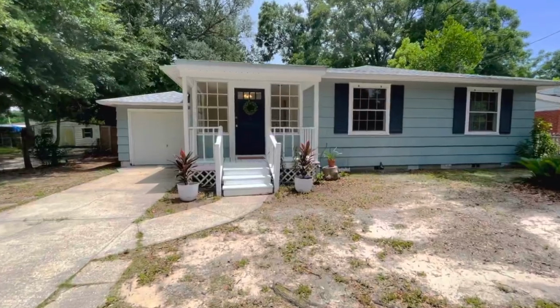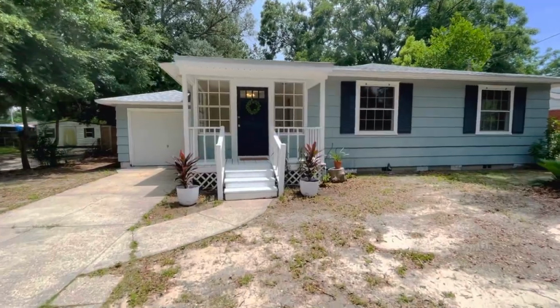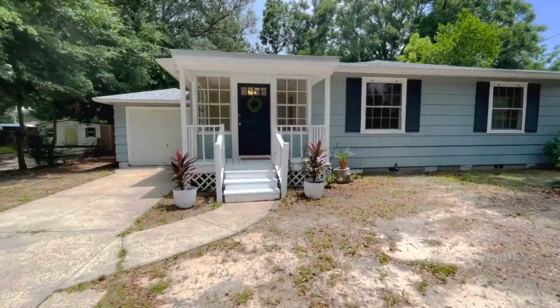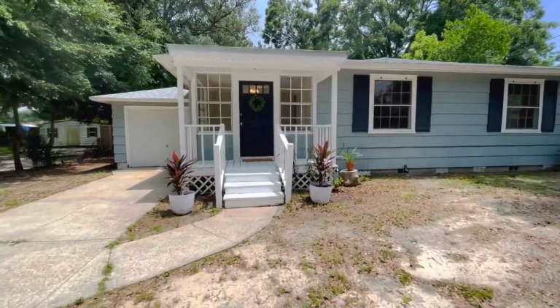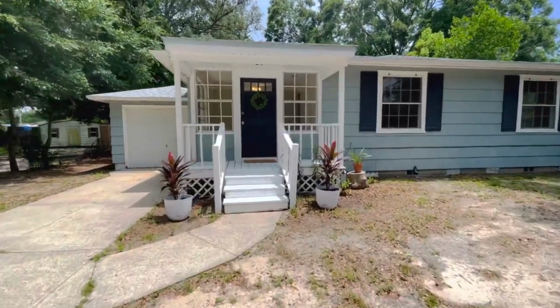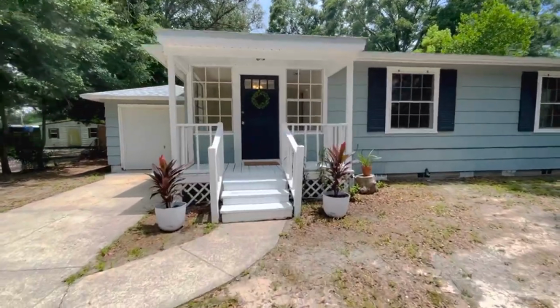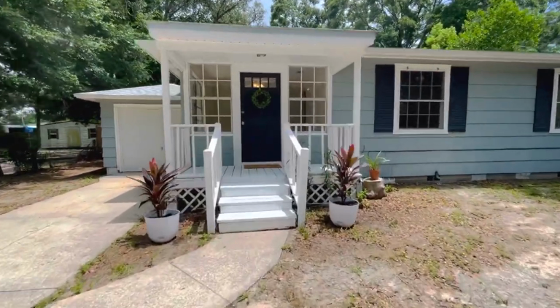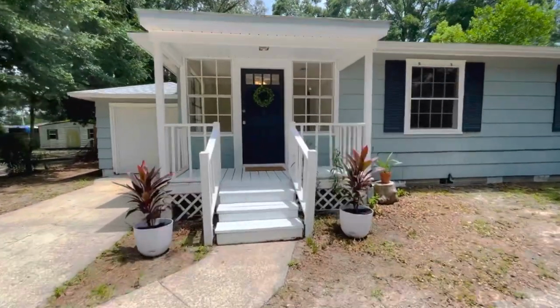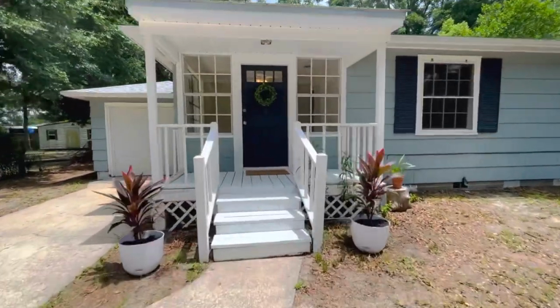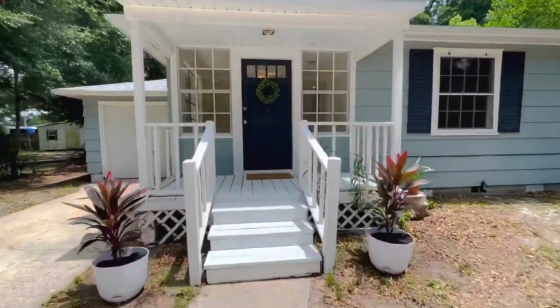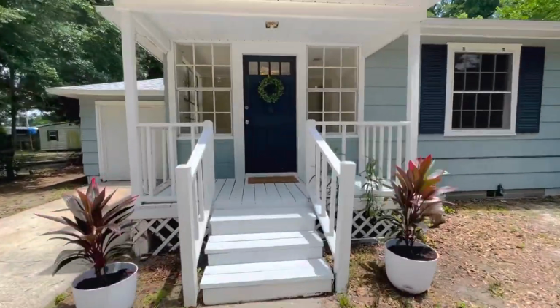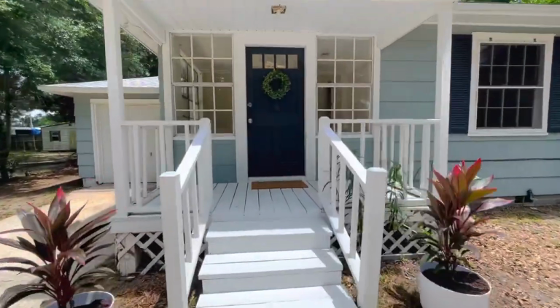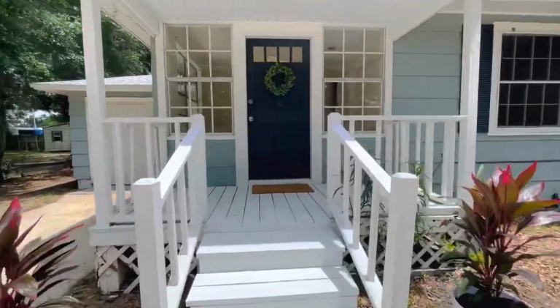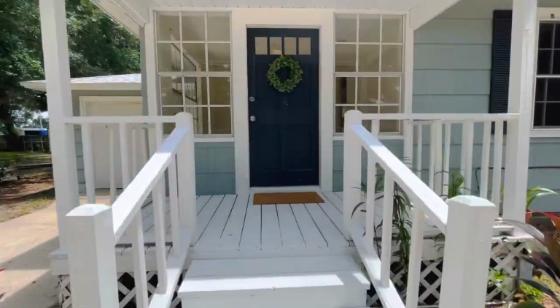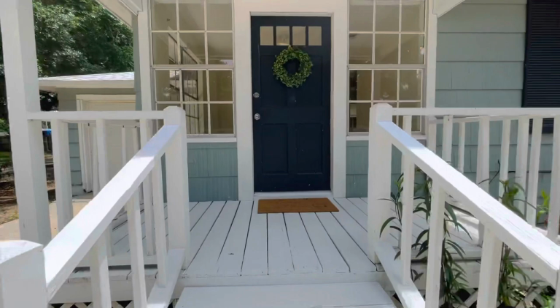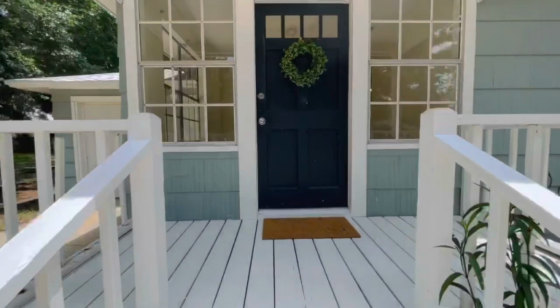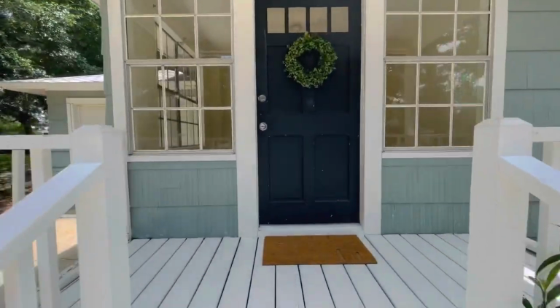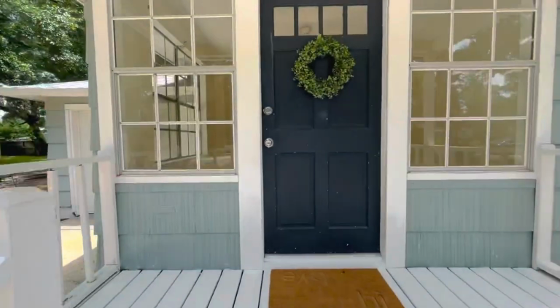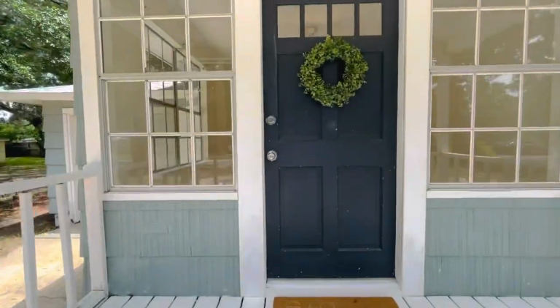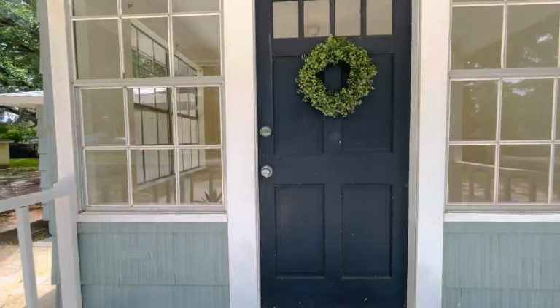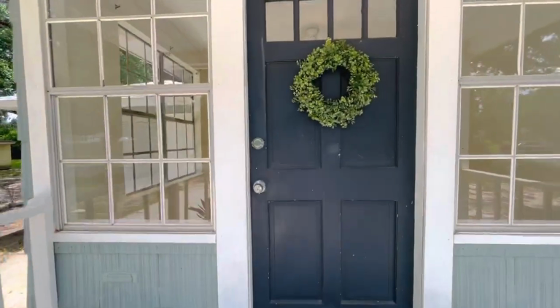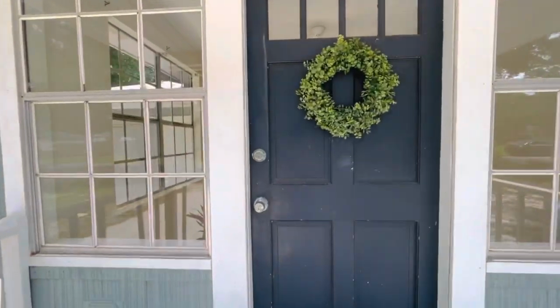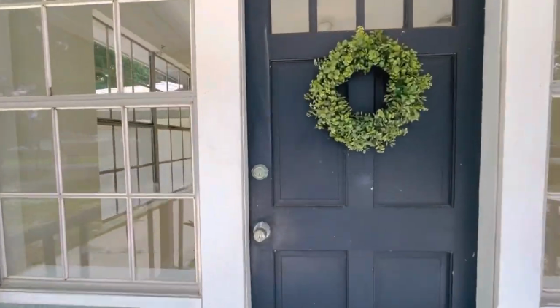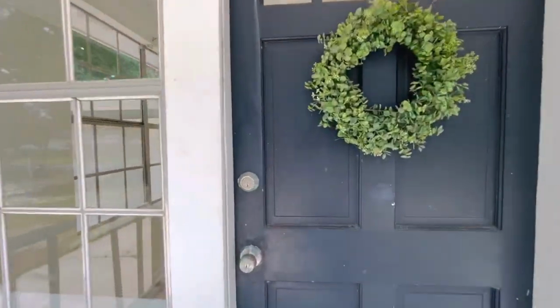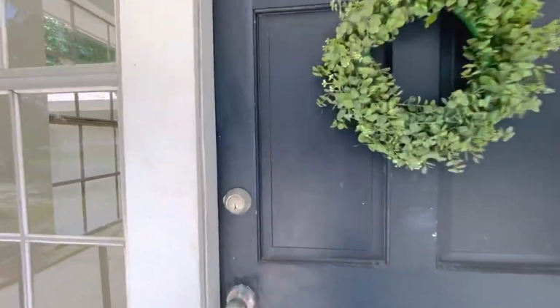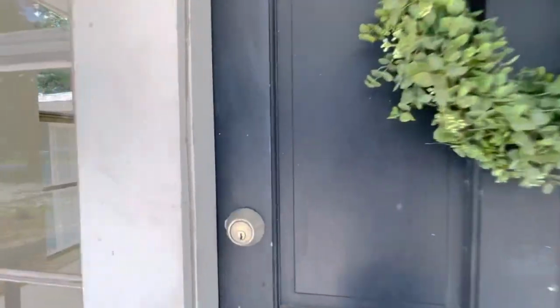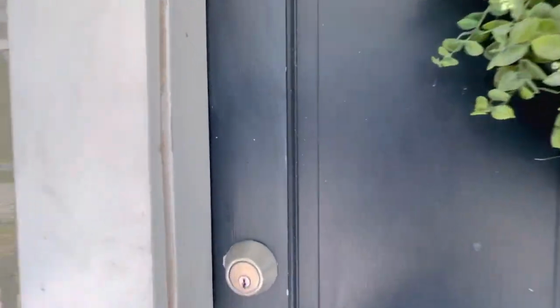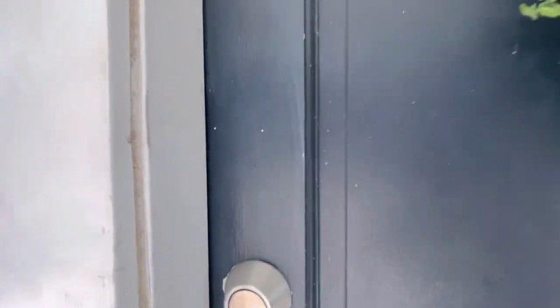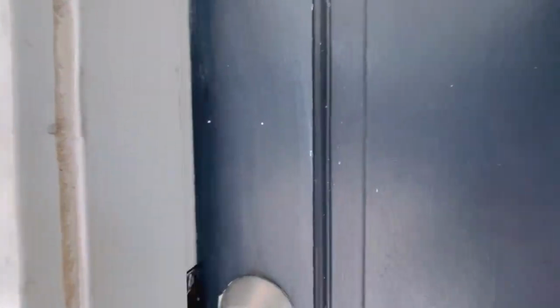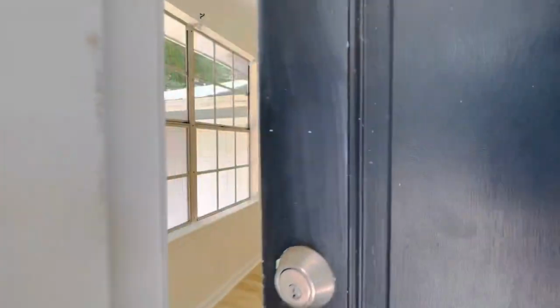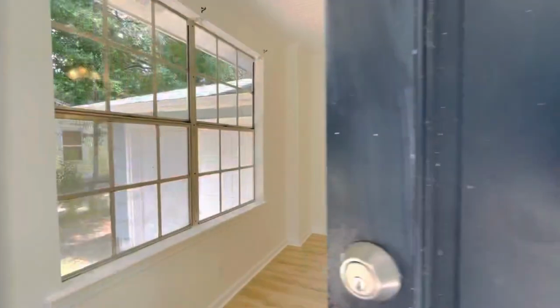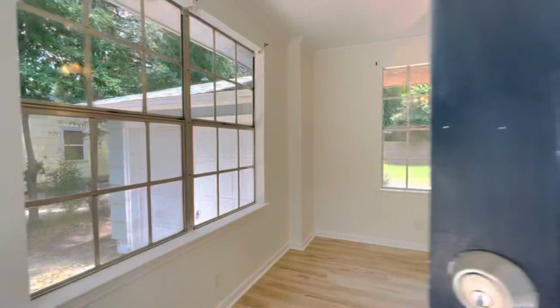Welcome to 504 Rumac Street. This darling cottage is located less than 10 minutes from the heart of downtown Pensacola in Palafox.